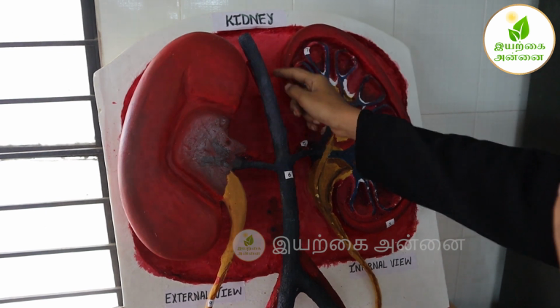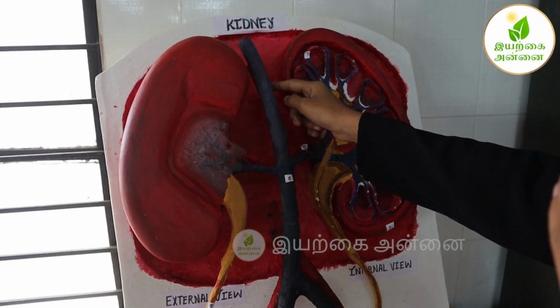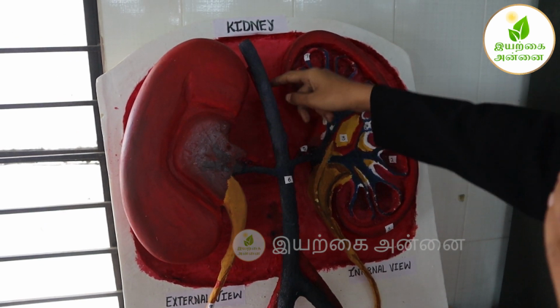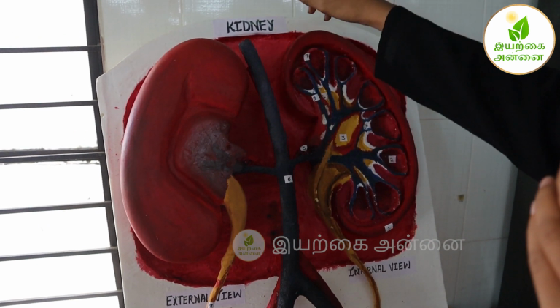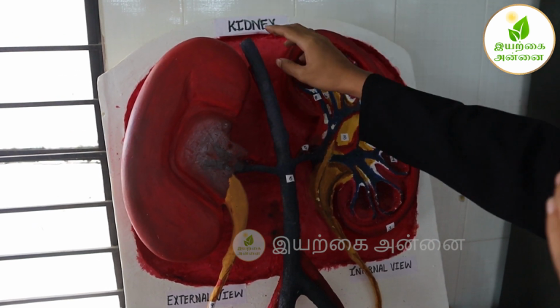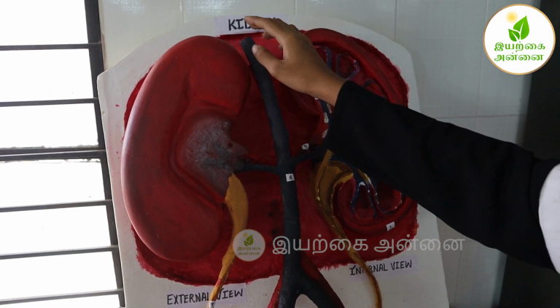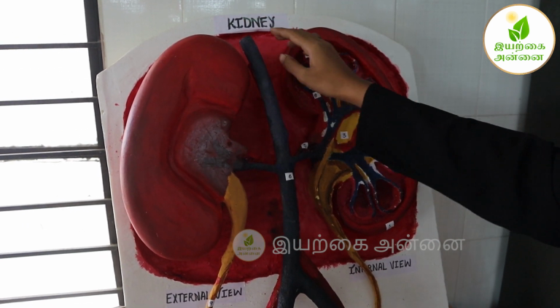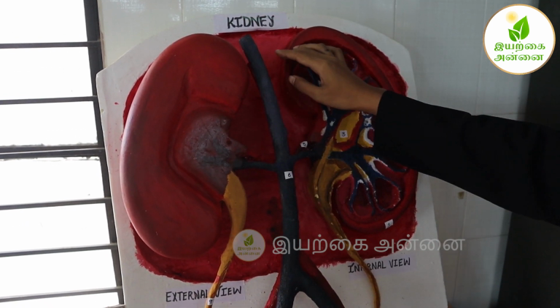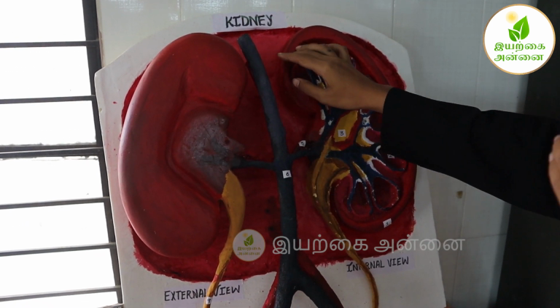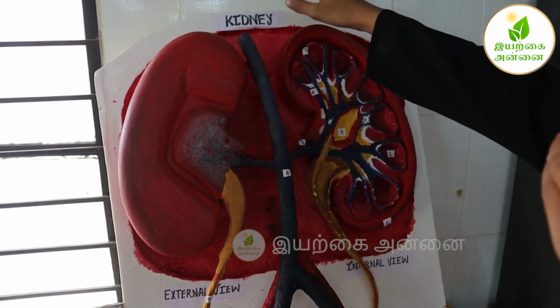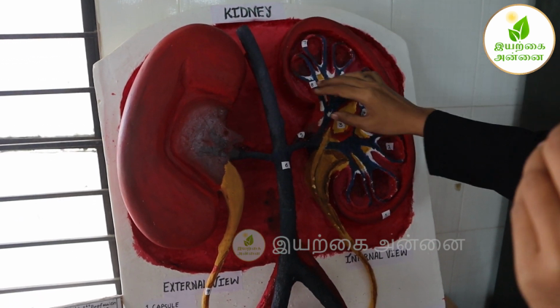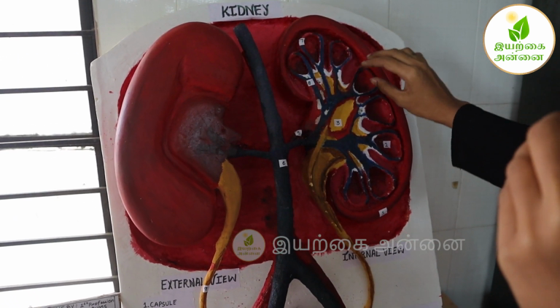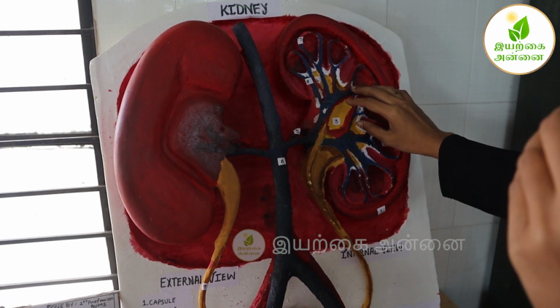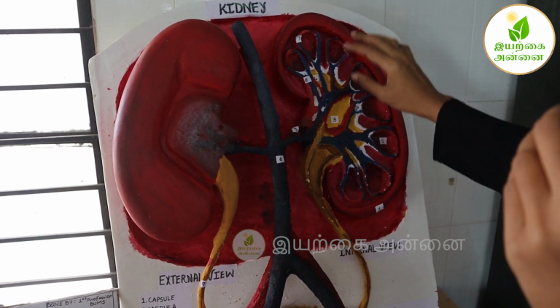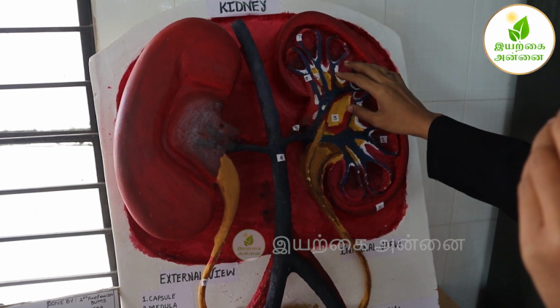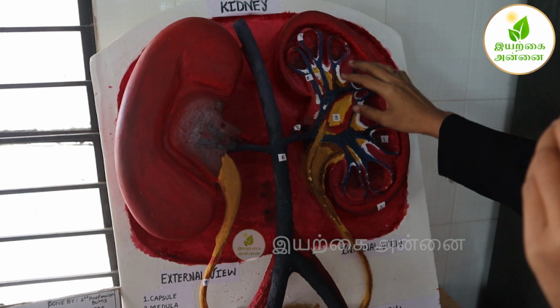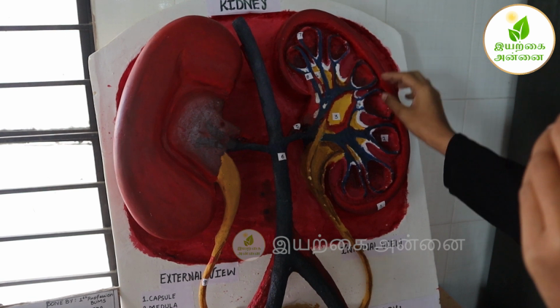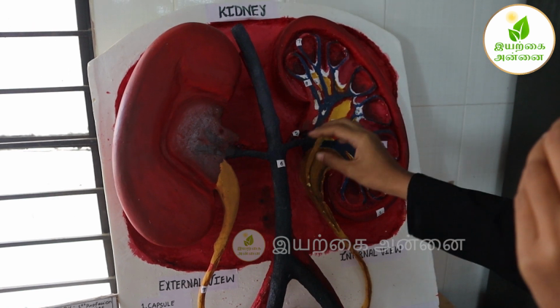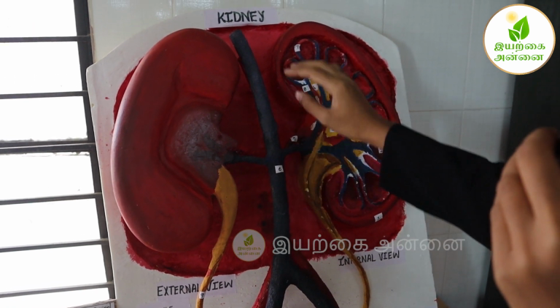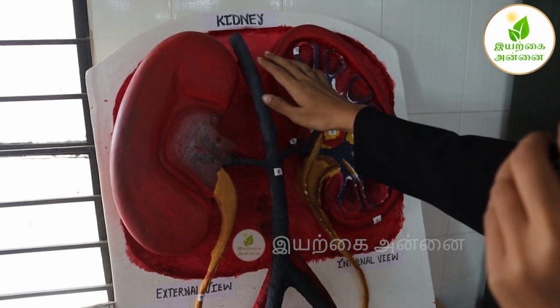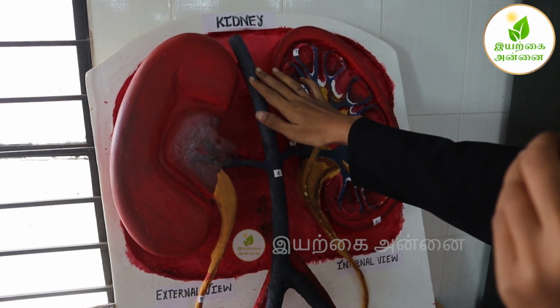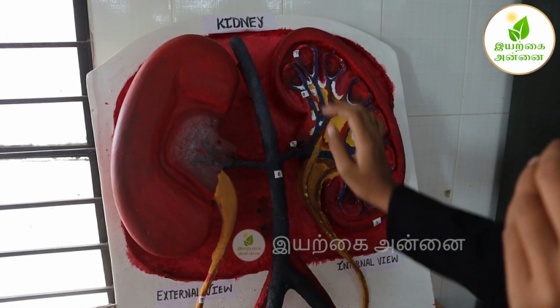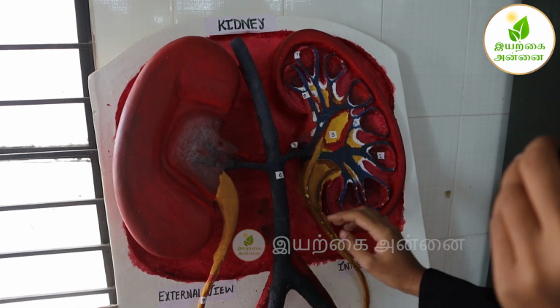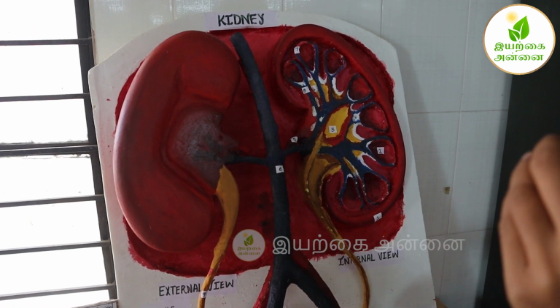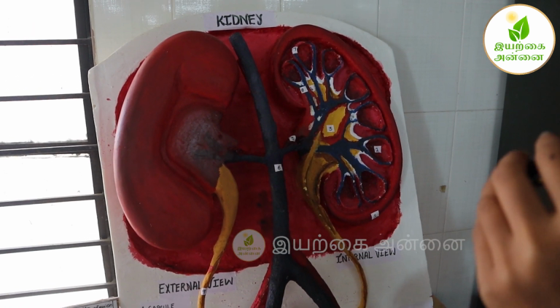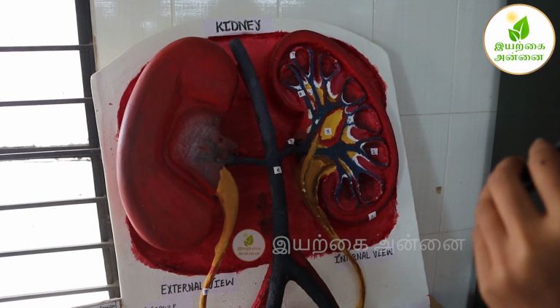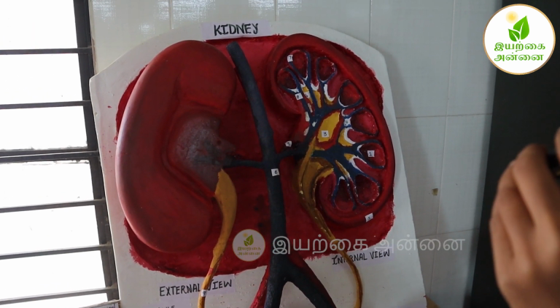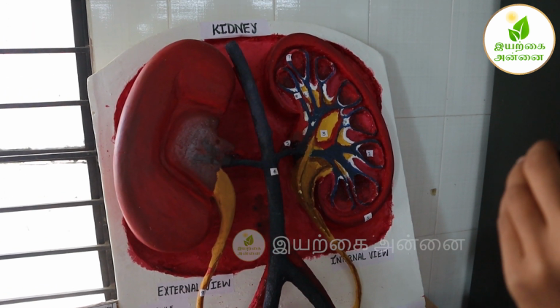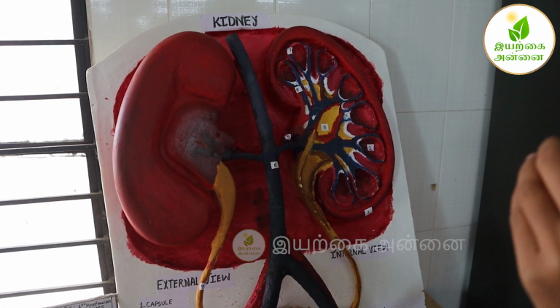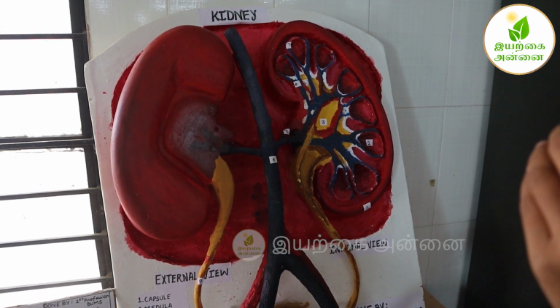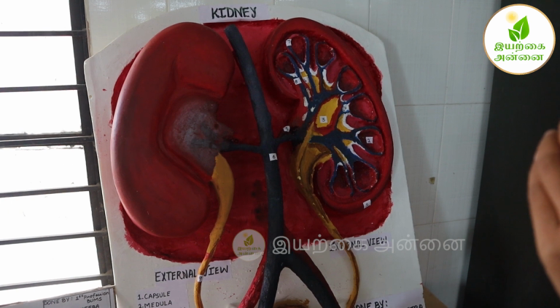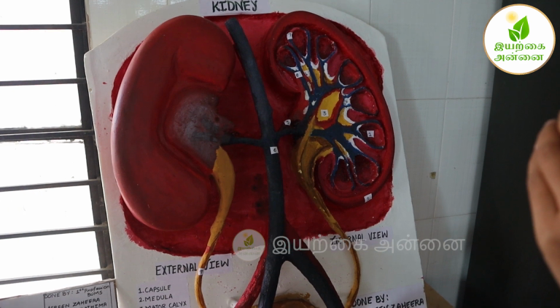The renal artery collects blood from the heart and supplies it to the kidney. After filtration, it passes out through the renal vein and opens into the inferior vena cava.